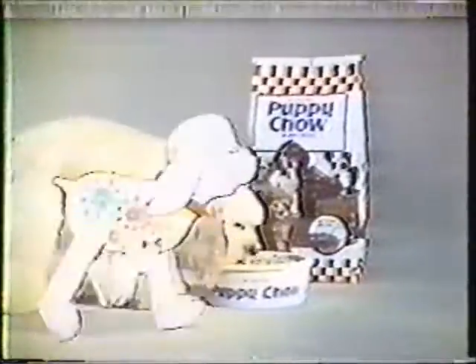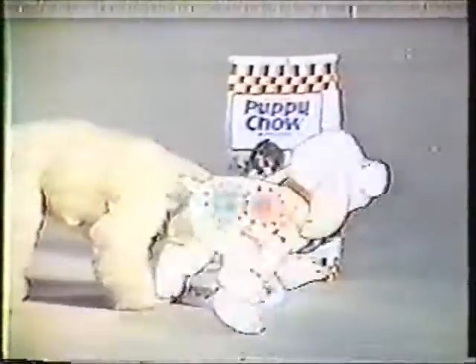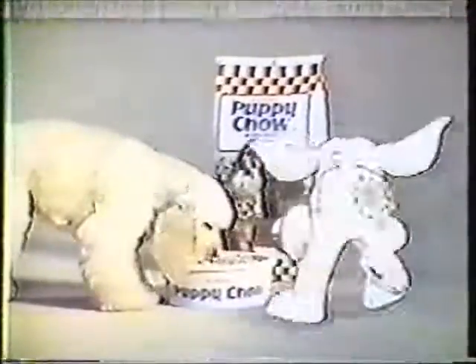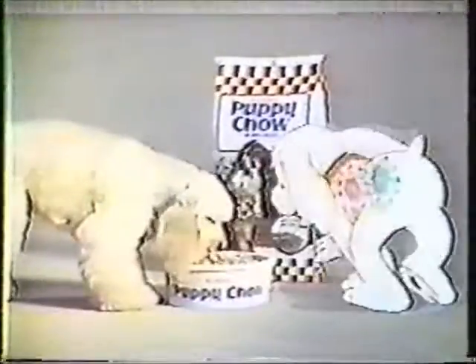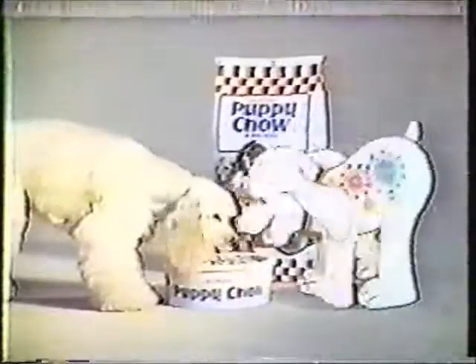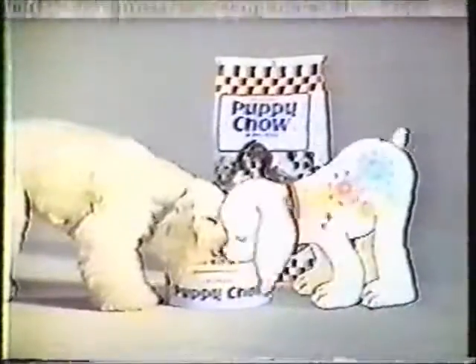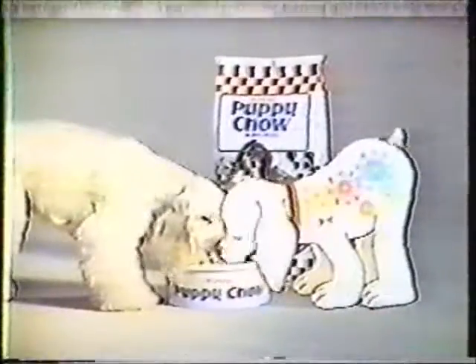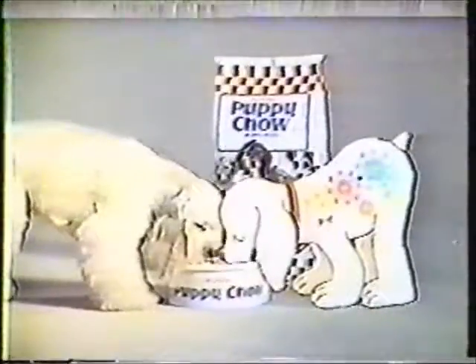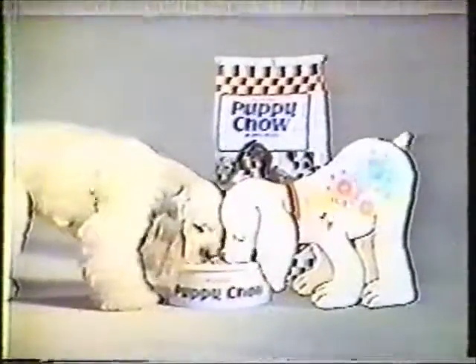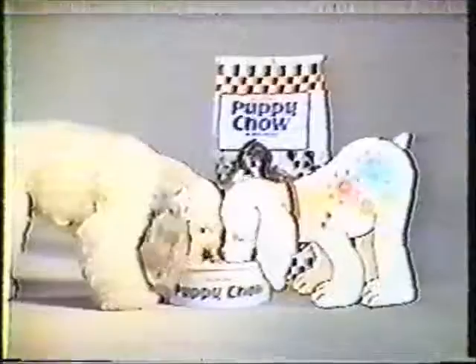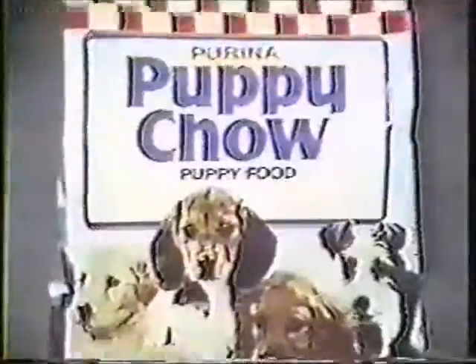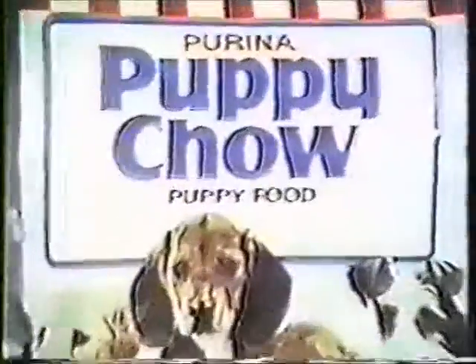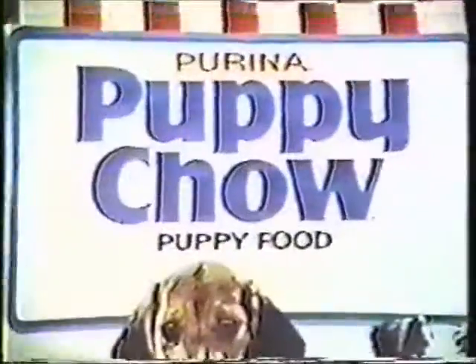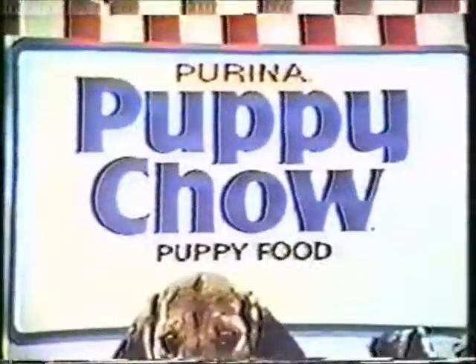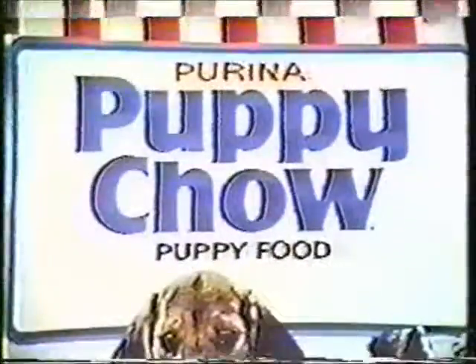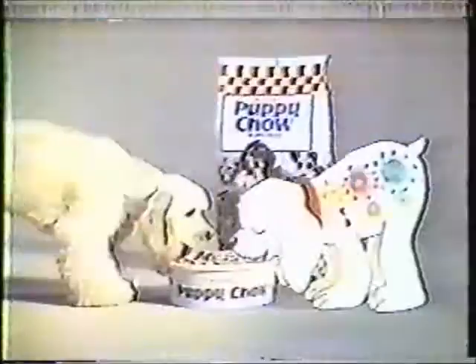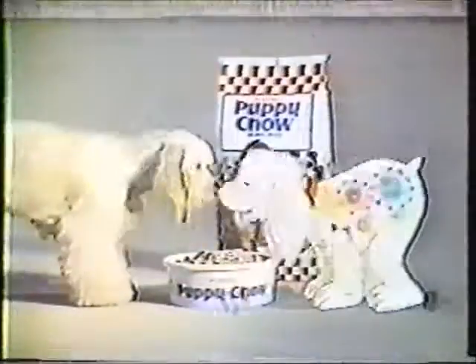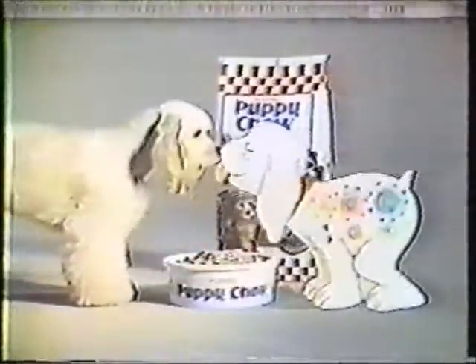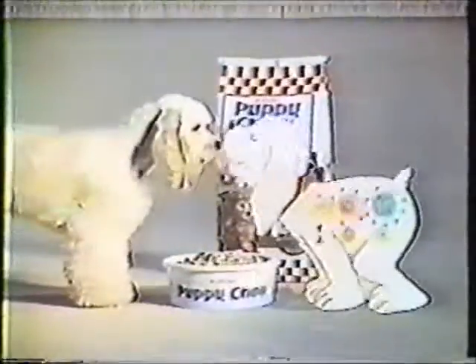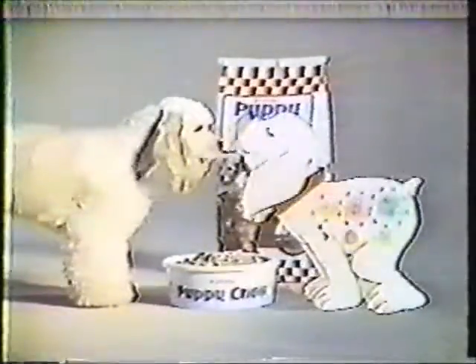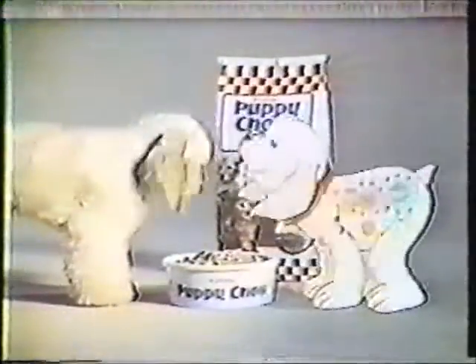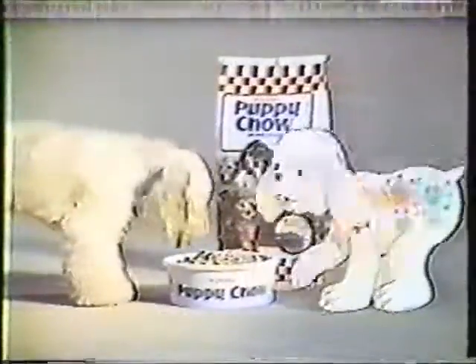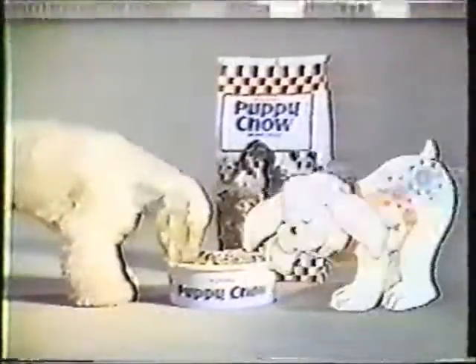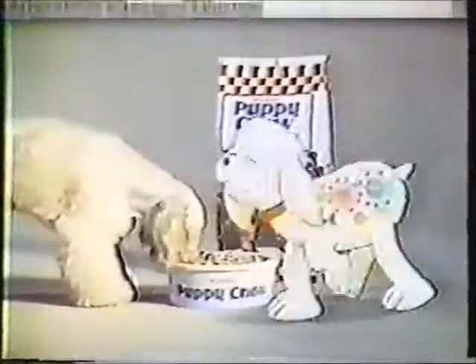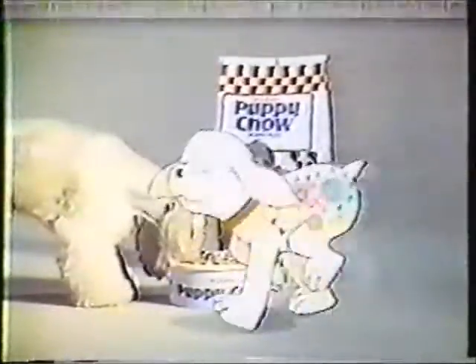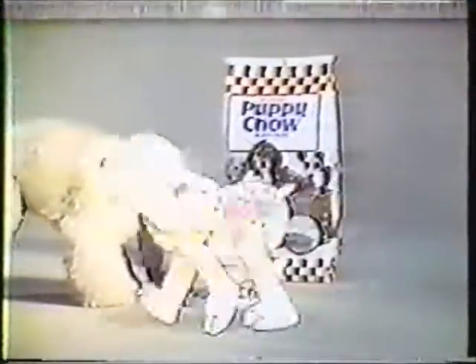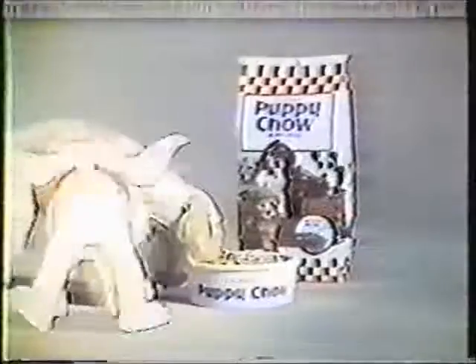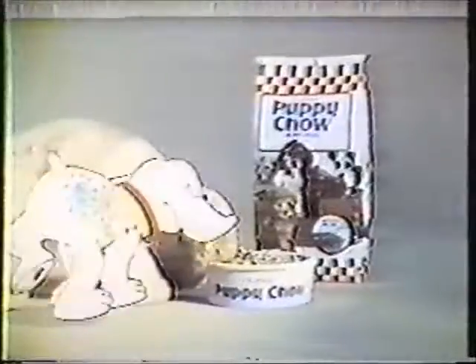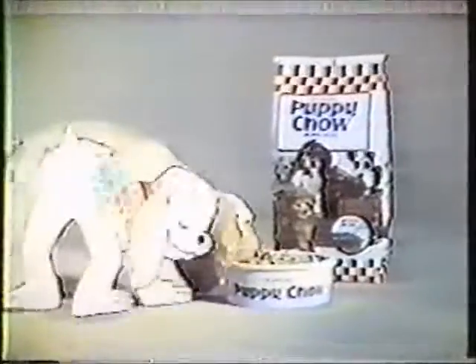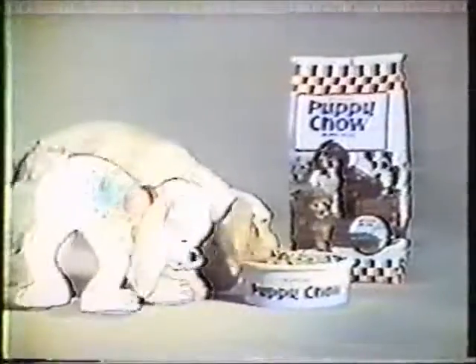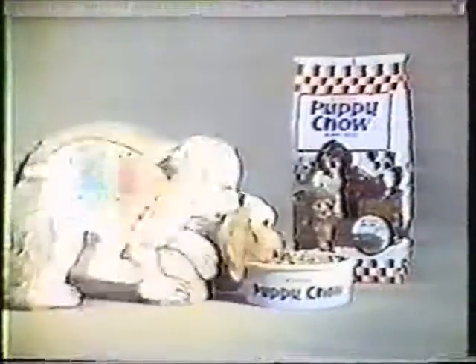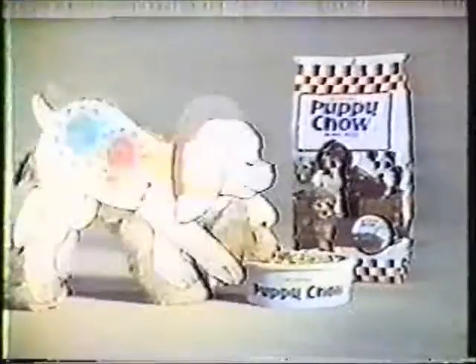So he needs the kind of extra nutrition that's in Purina Puppy Chow puppy food. For a full year, till he's full grown, outside and inside.